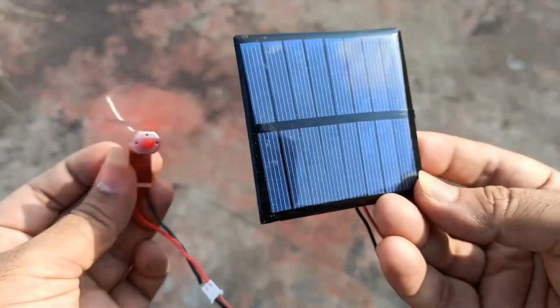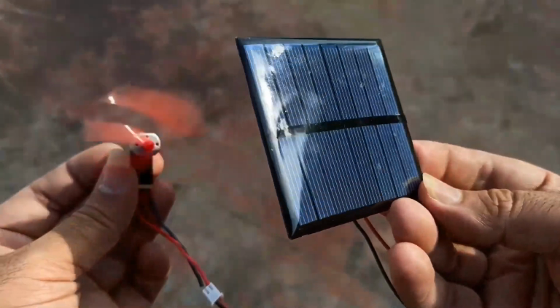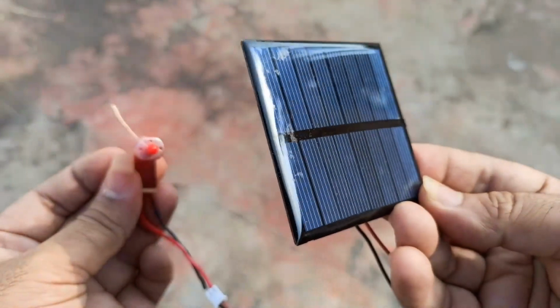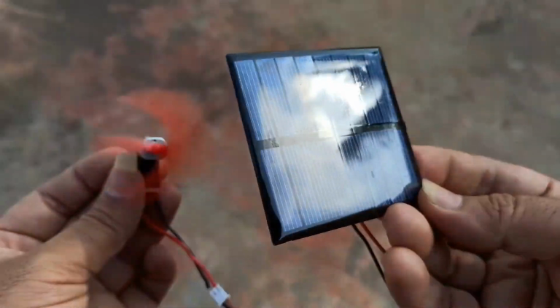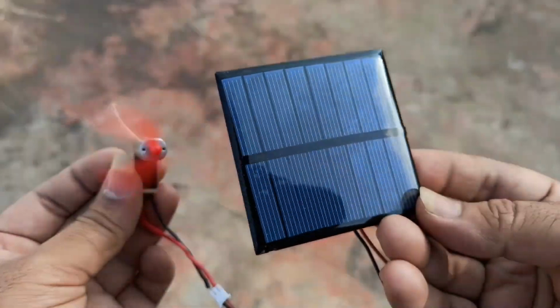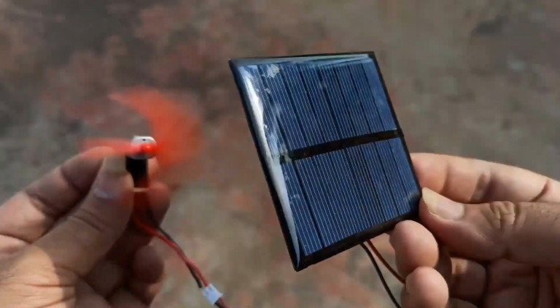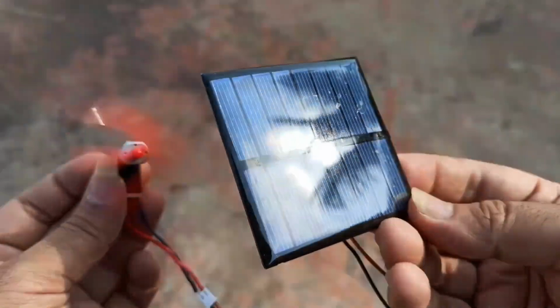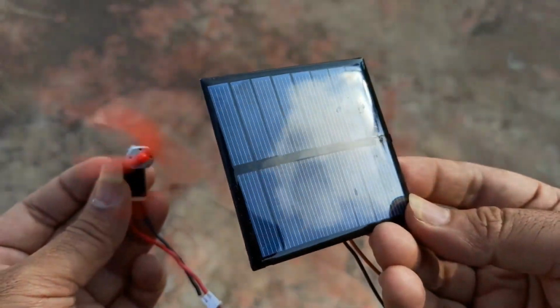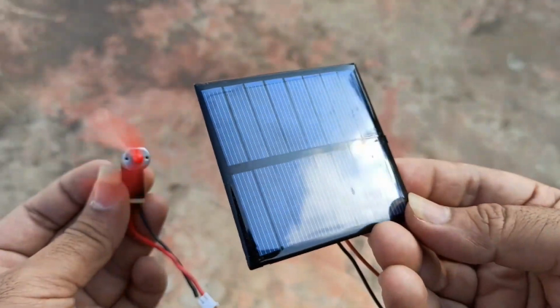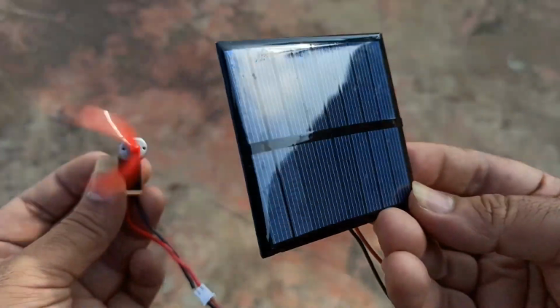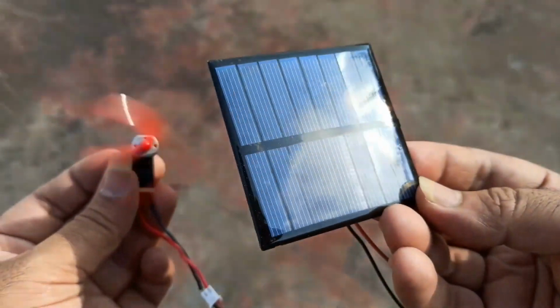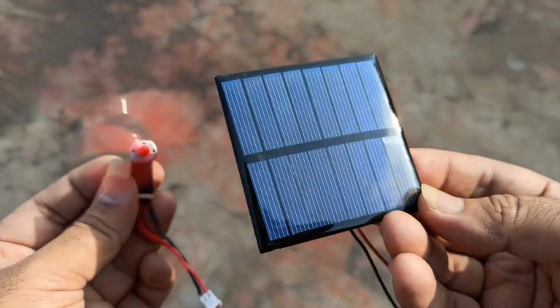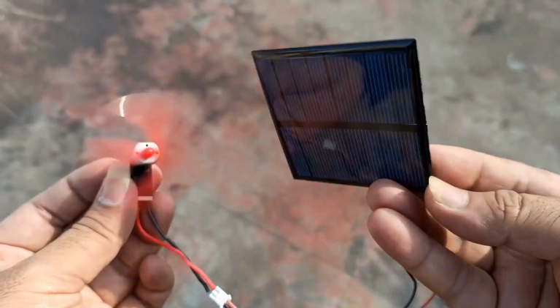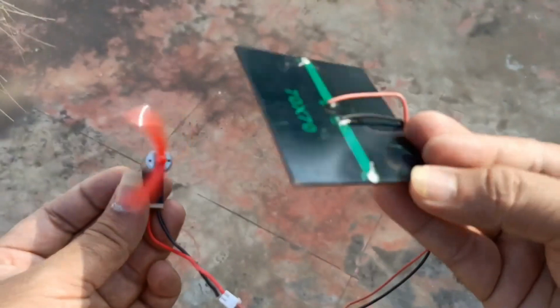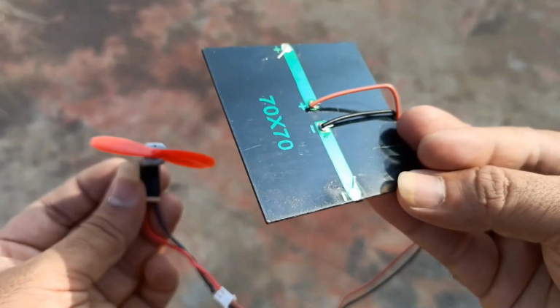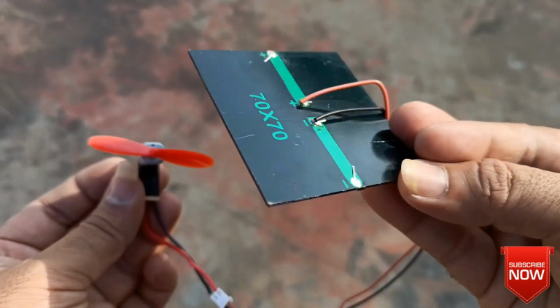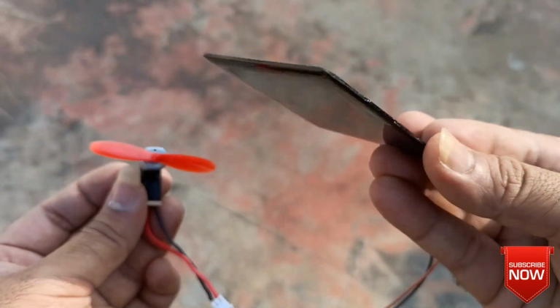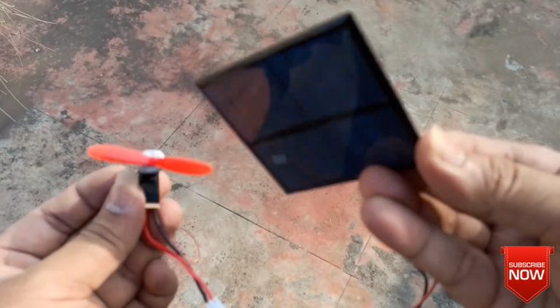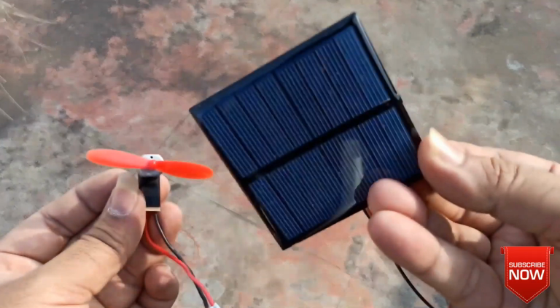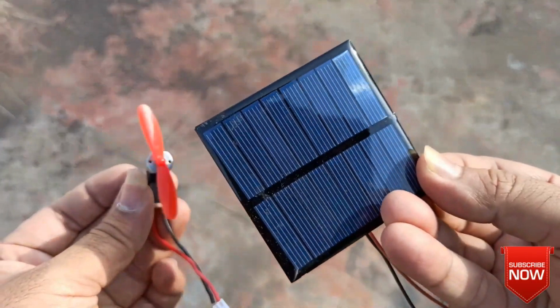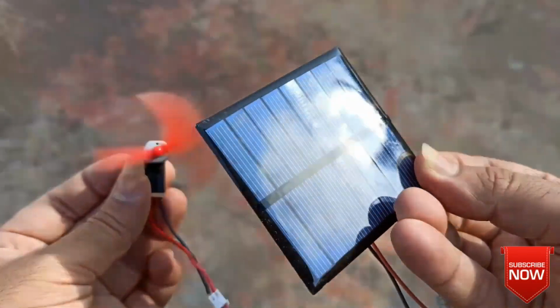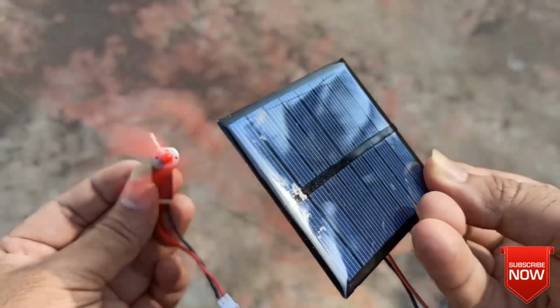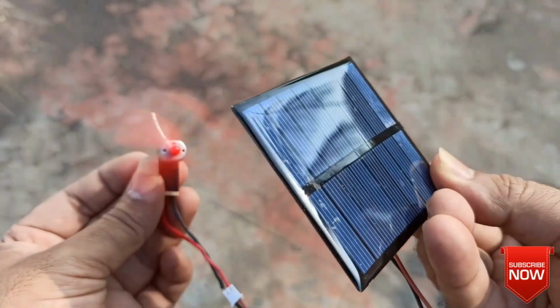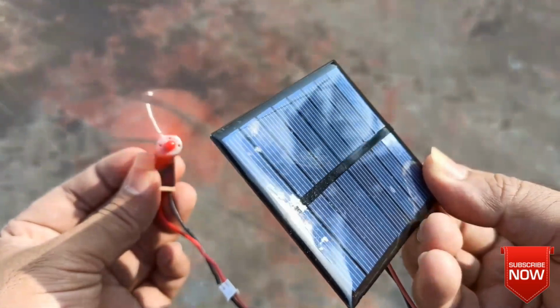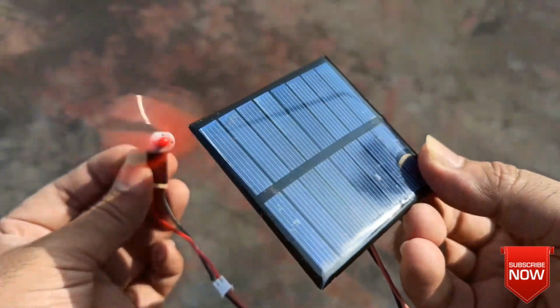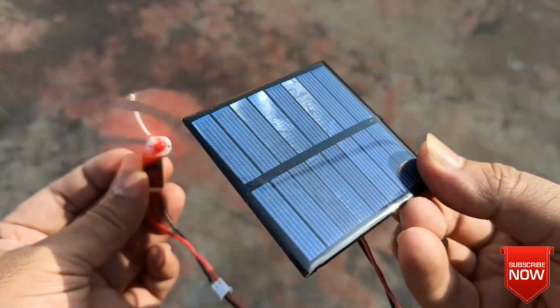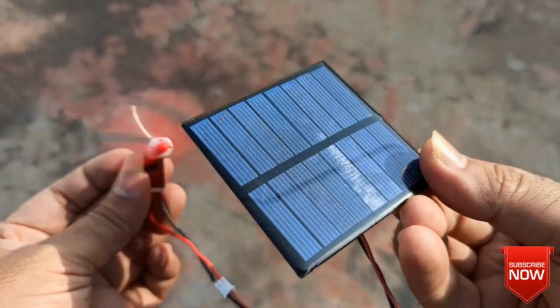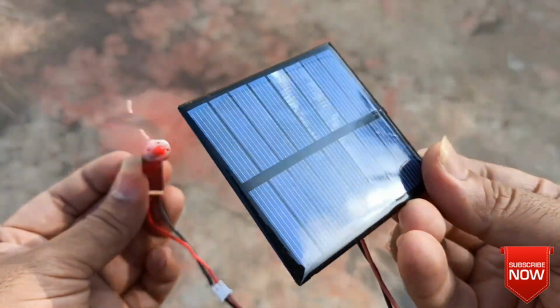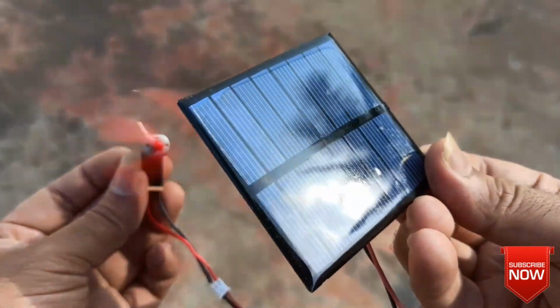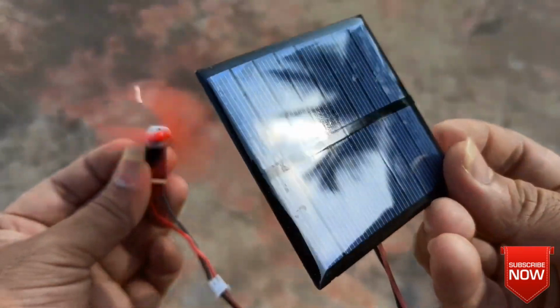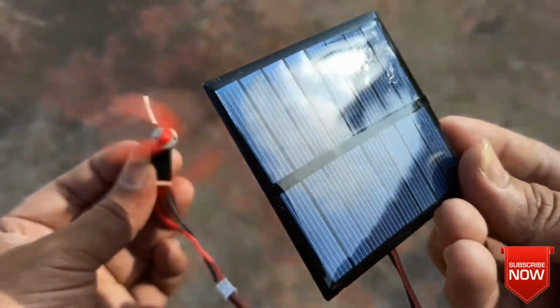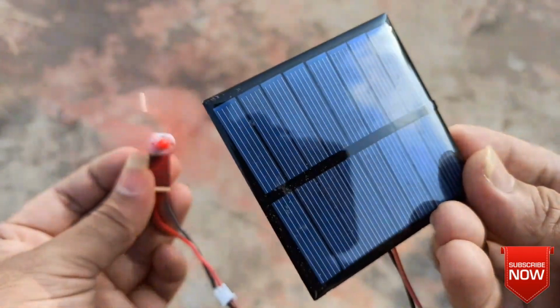To get the maximum output from the solar panel it must be aligned perpendicular to the sun rays. As you can see, when I turned the solar panel upside down the motor stopped working. When I aligned the solar panel towards the sun the motor is working as if it is connected to a battery.